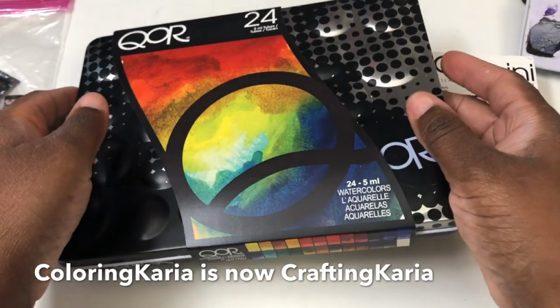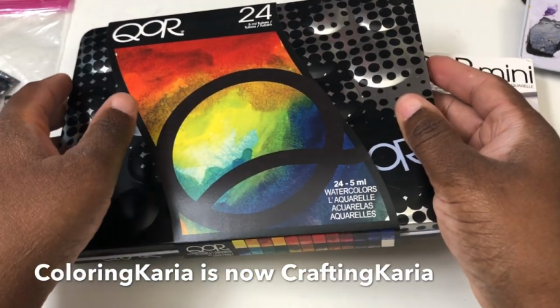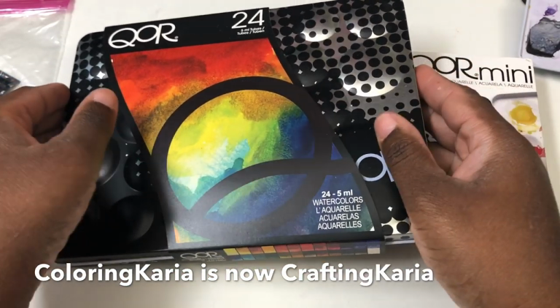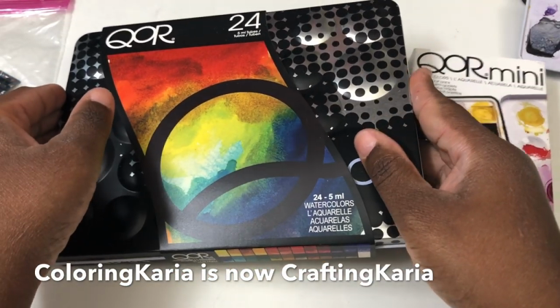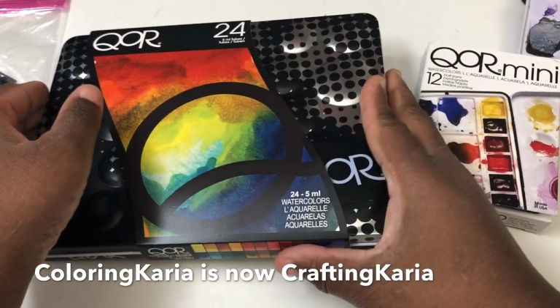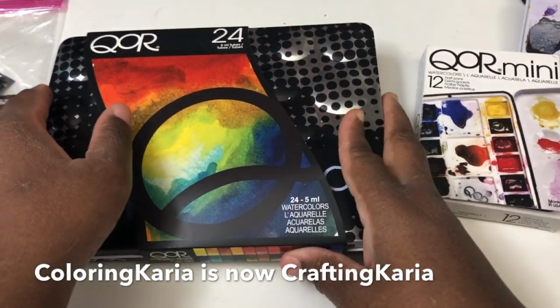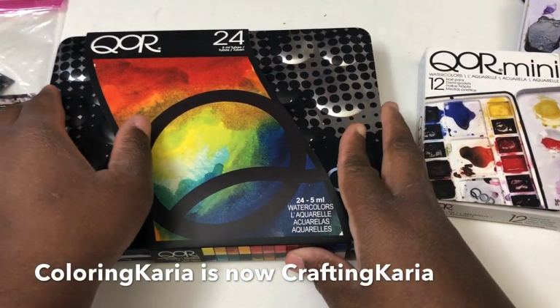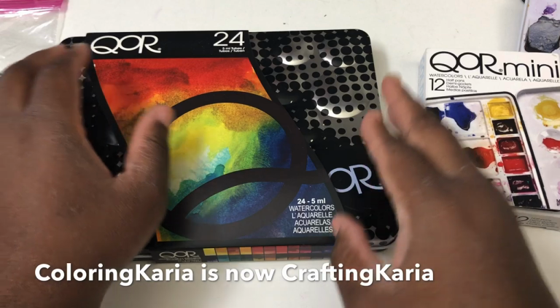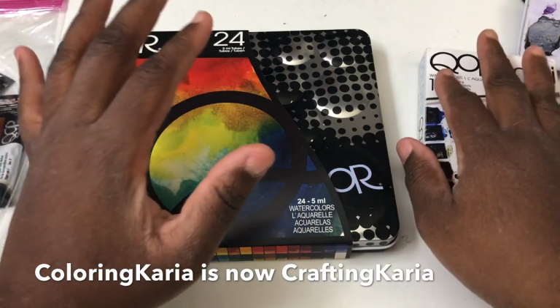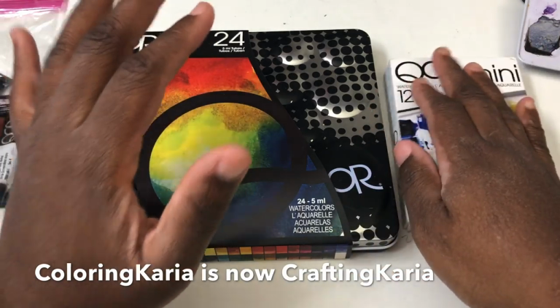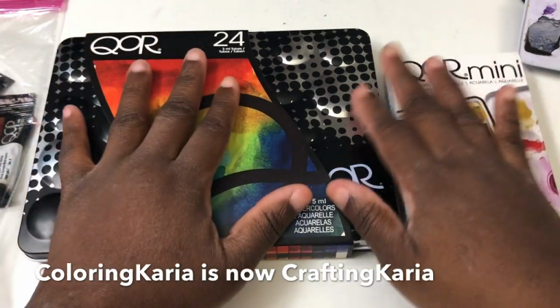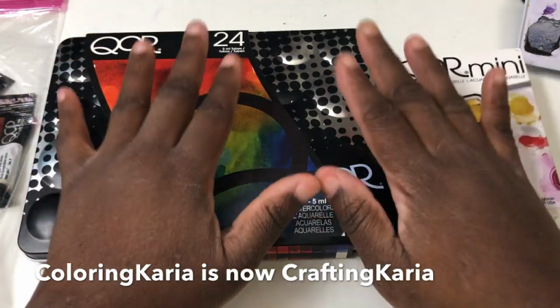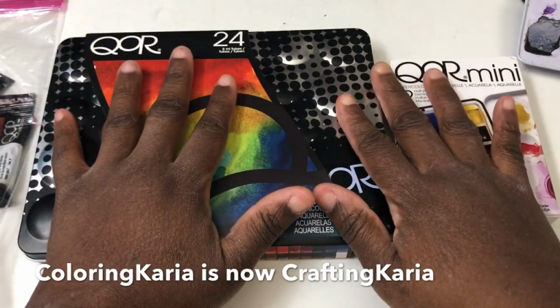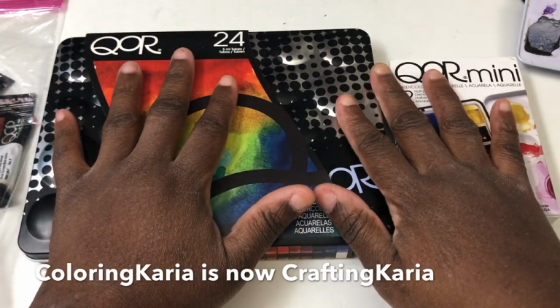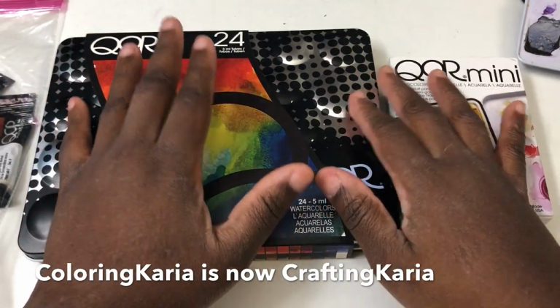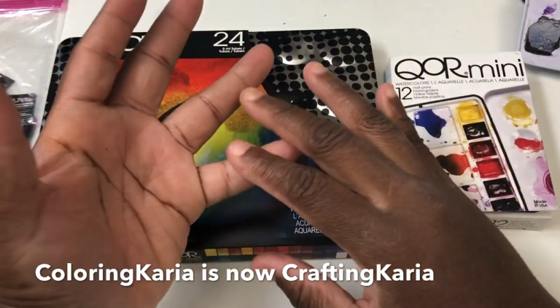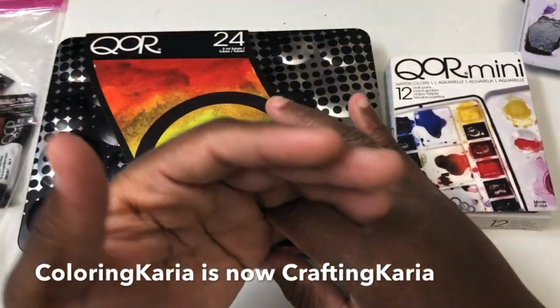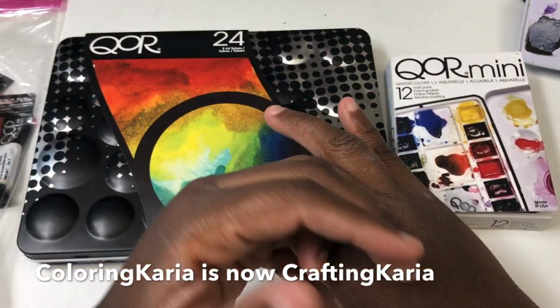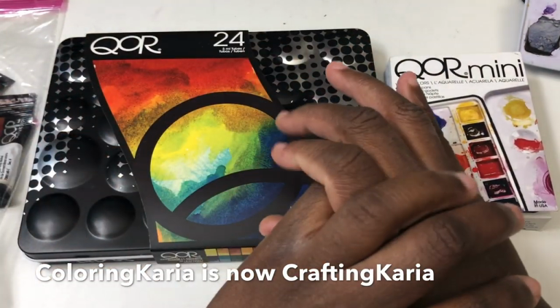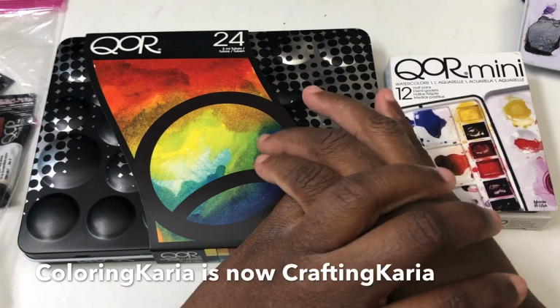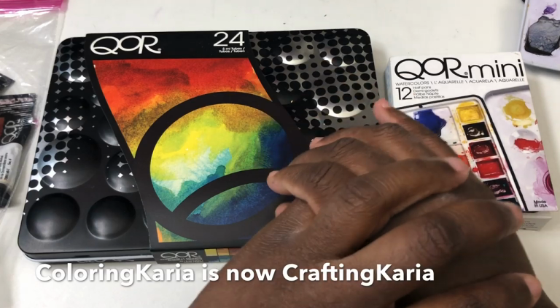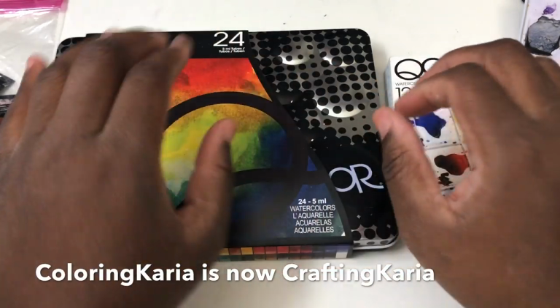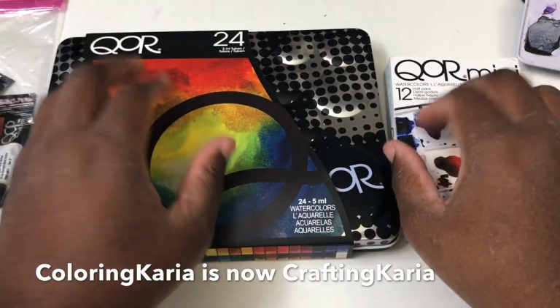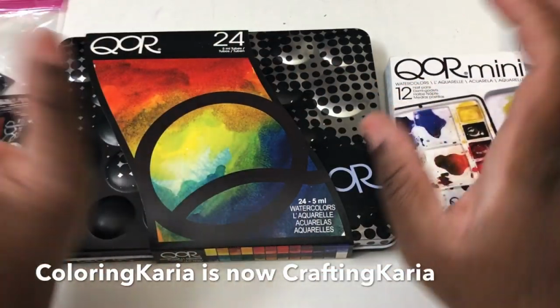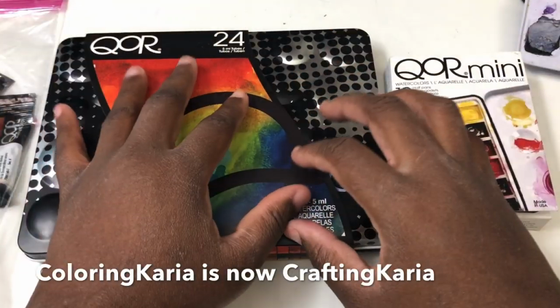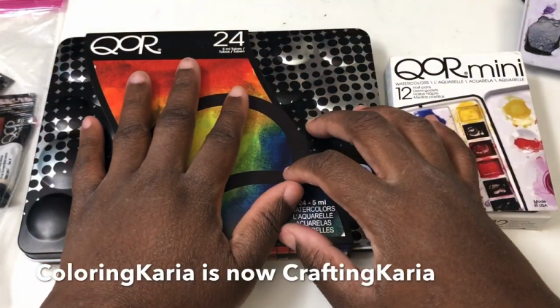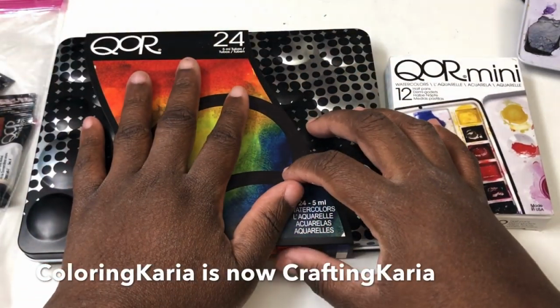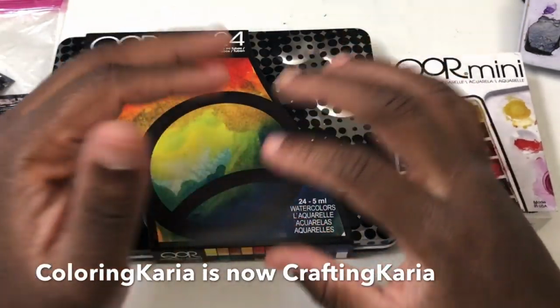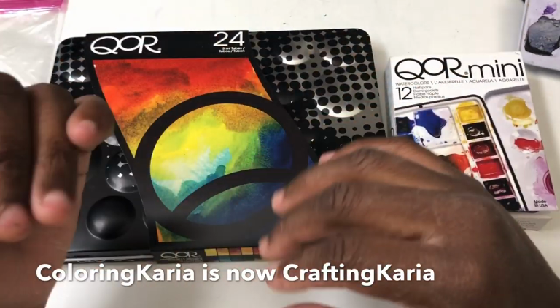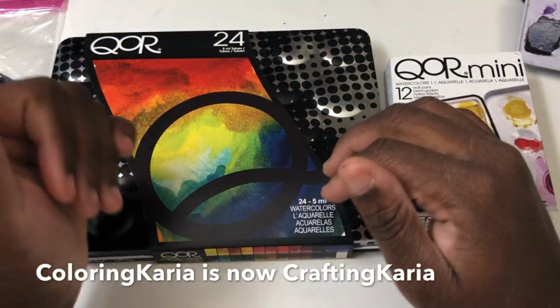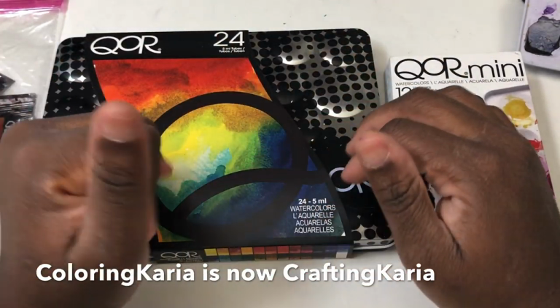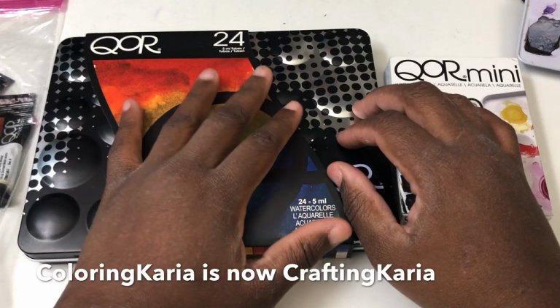They have wonderful color intensity and they play well with traditional paints. I mainly use Sennelier and Daniel Smith, but I have a couple of Core colors mixed in and it works out really, really well.